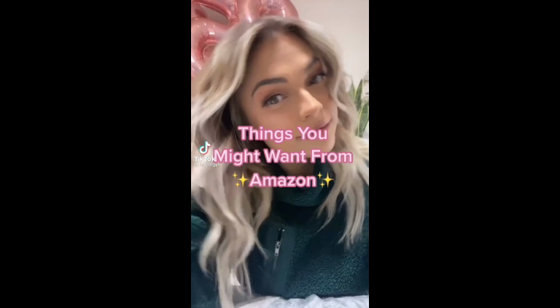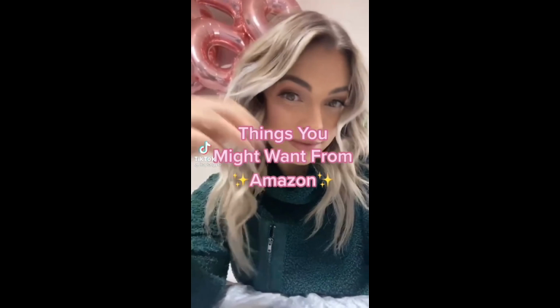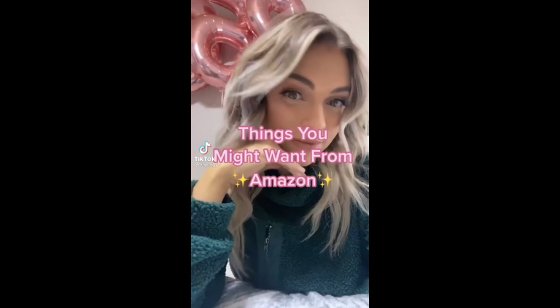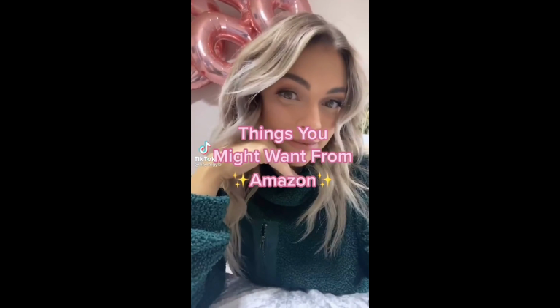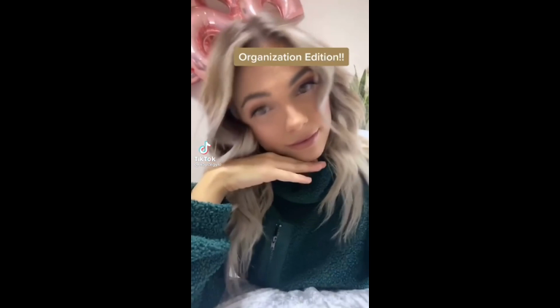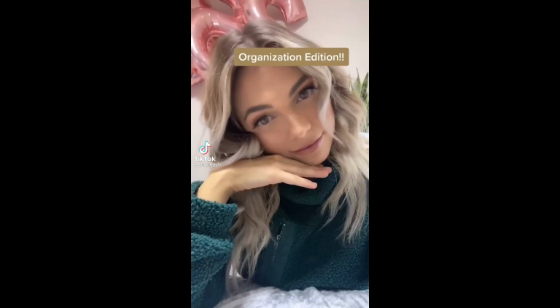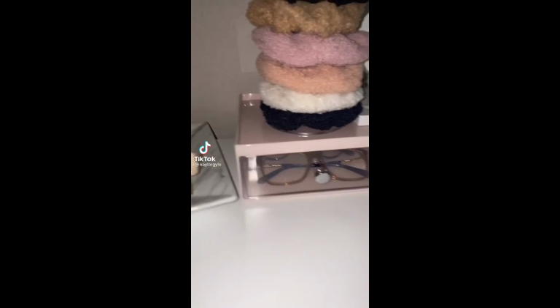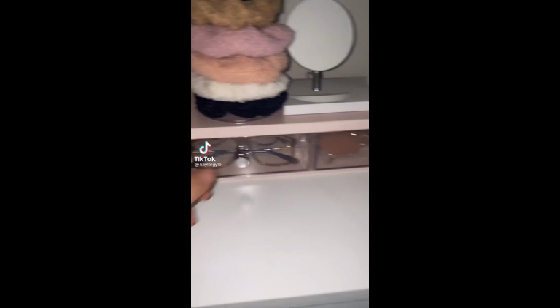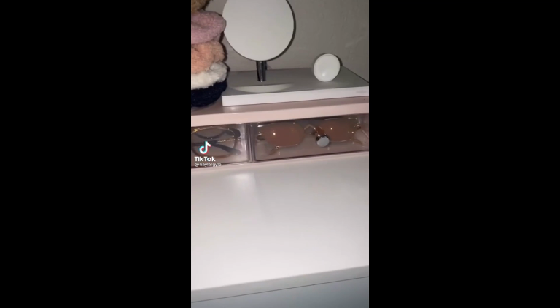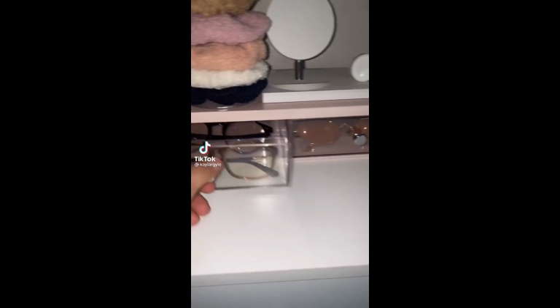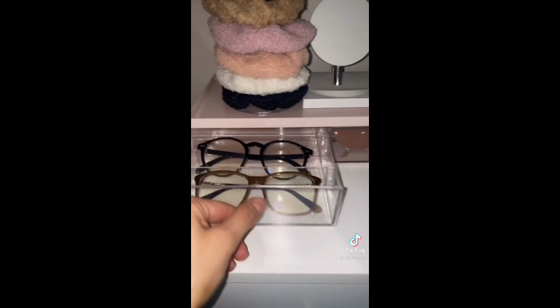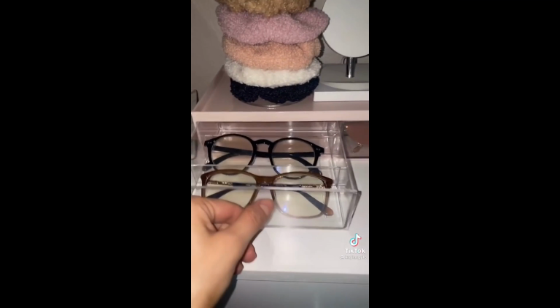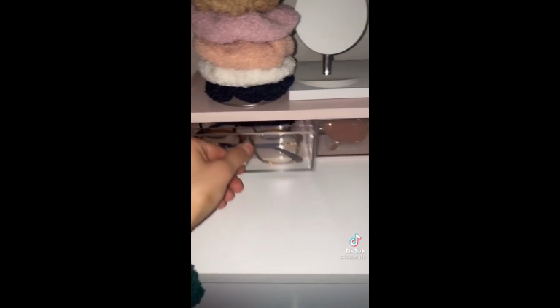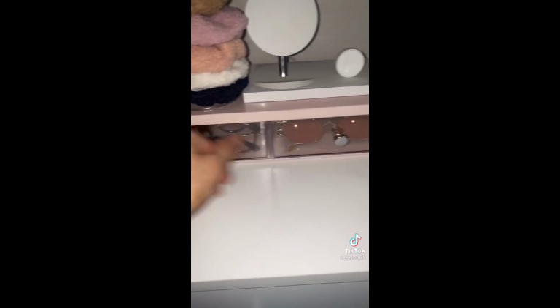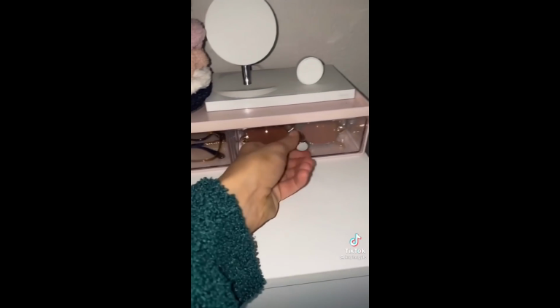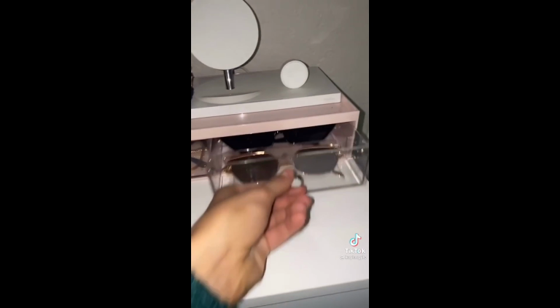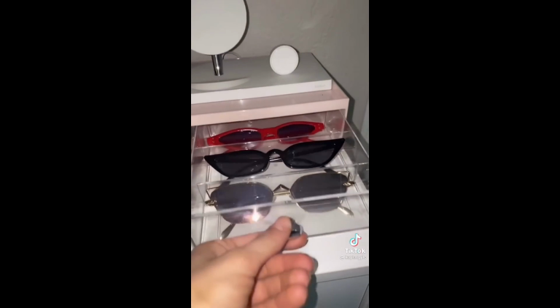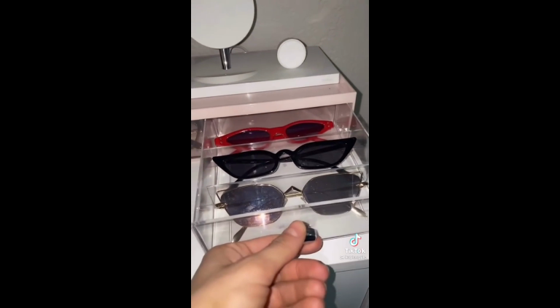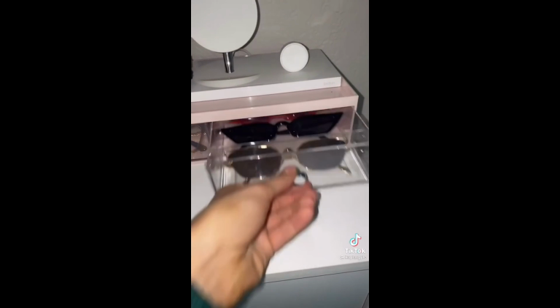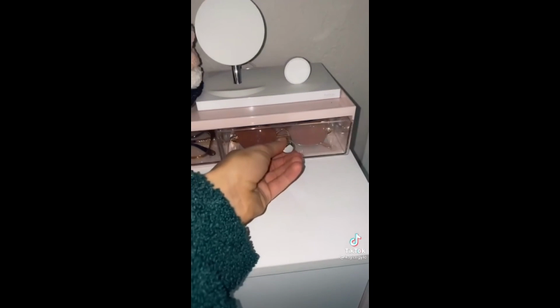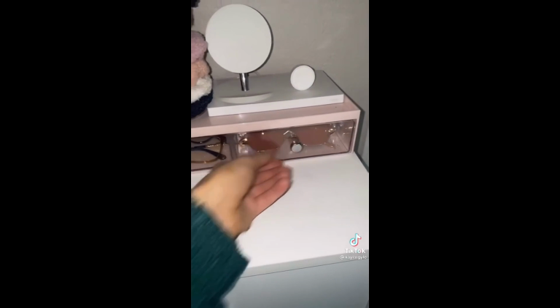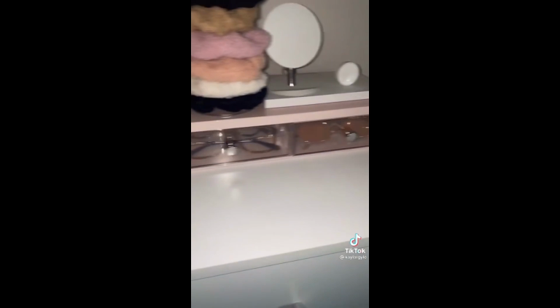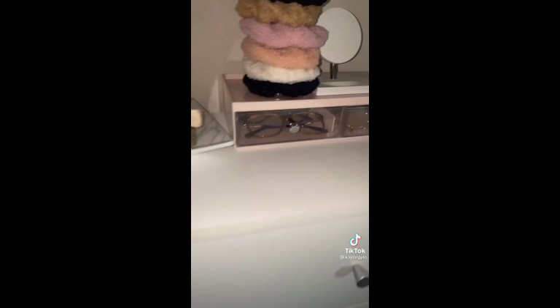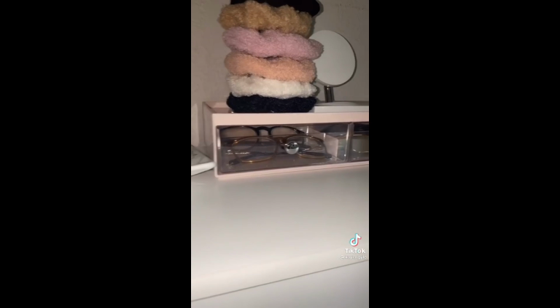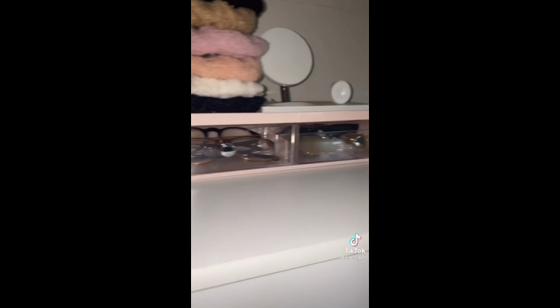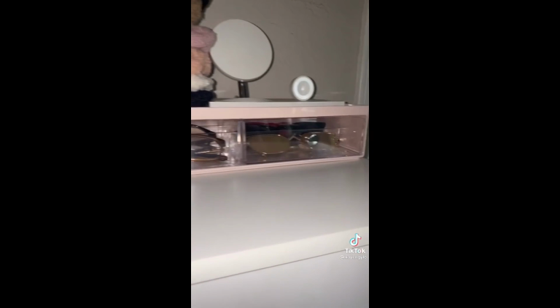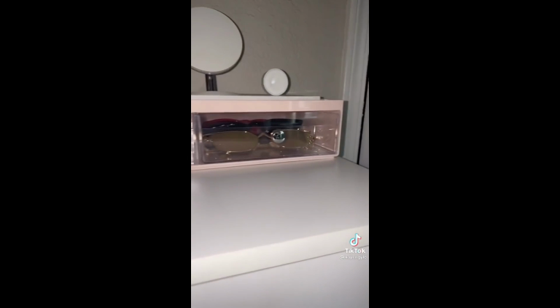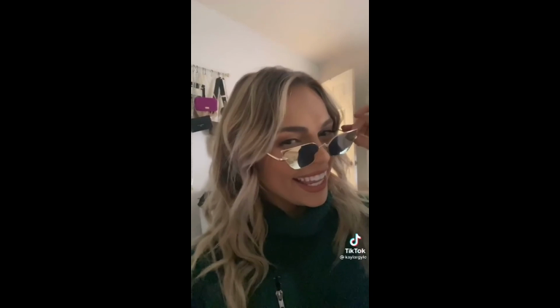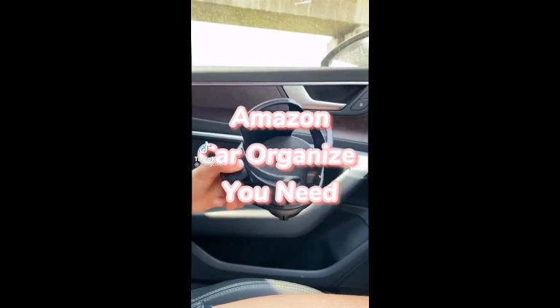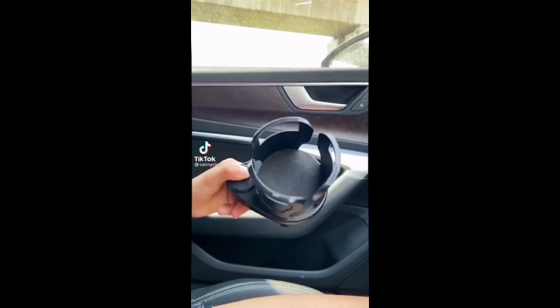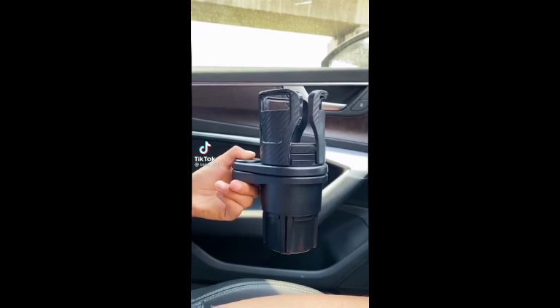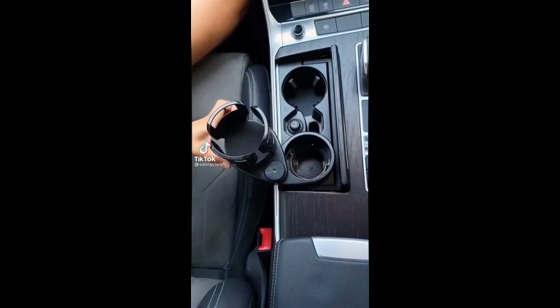Here's another Amazon organization find: if you're looking for a cute aesthetic way to display your sunglasses, this is definitely it. It holds six pairs and is stackable, so if you have more than six pairs, you know what to do.